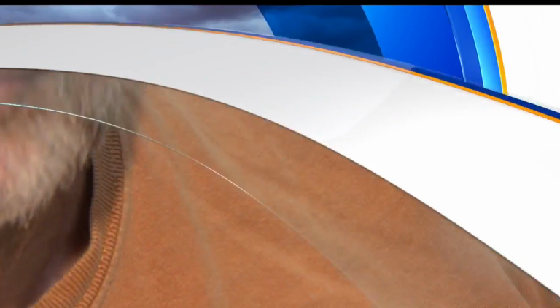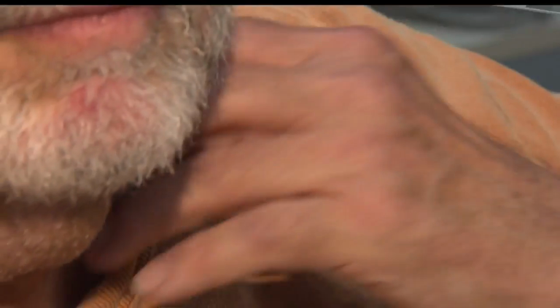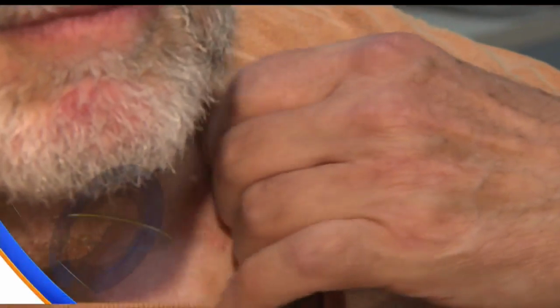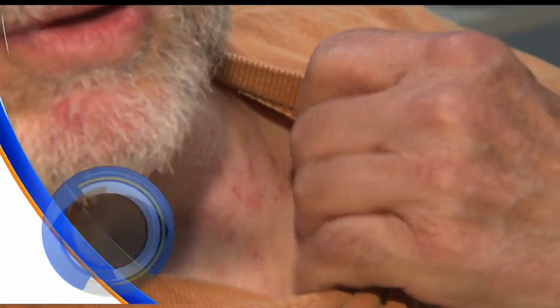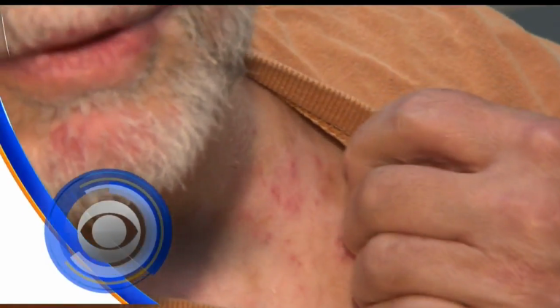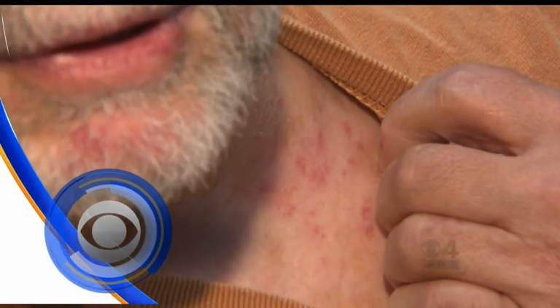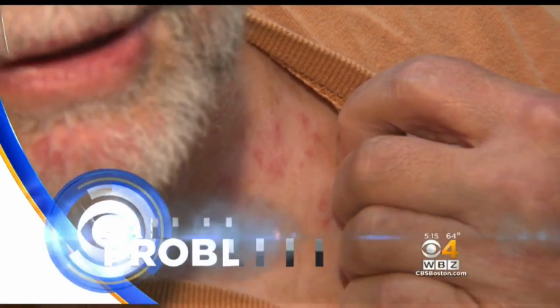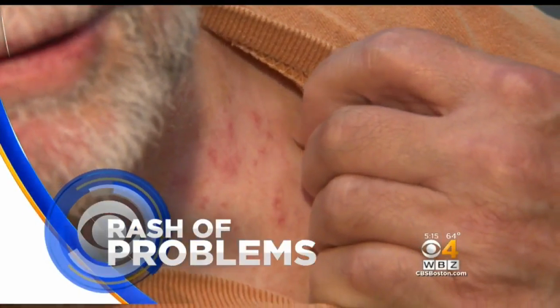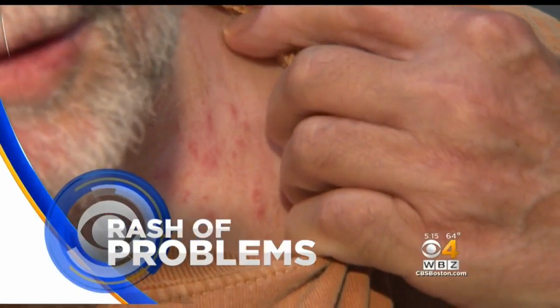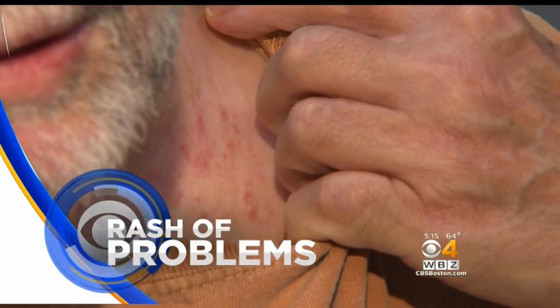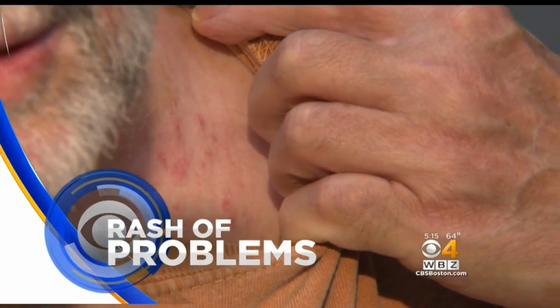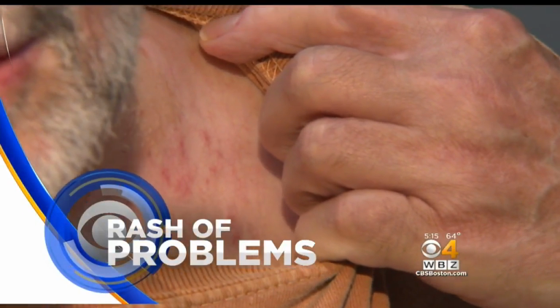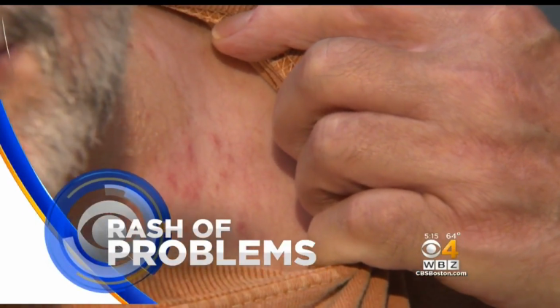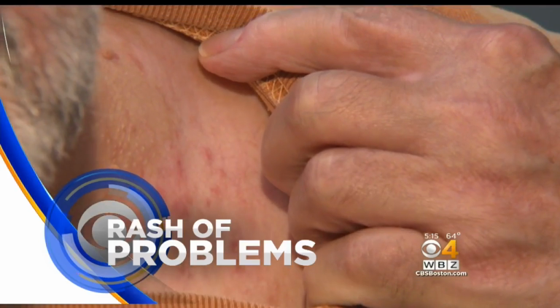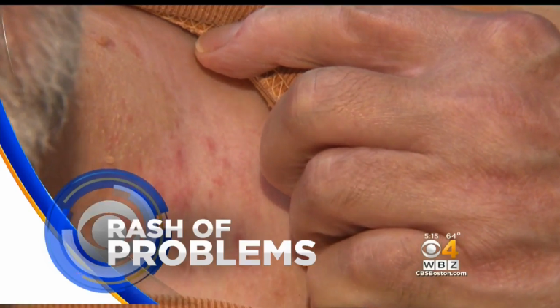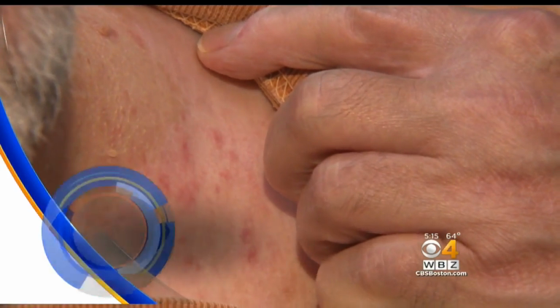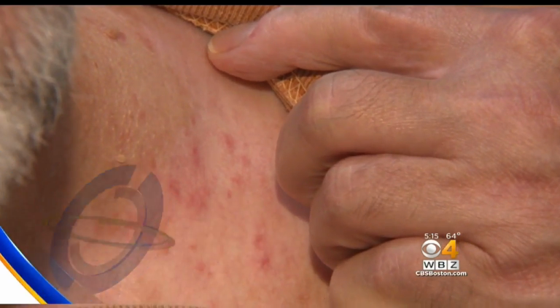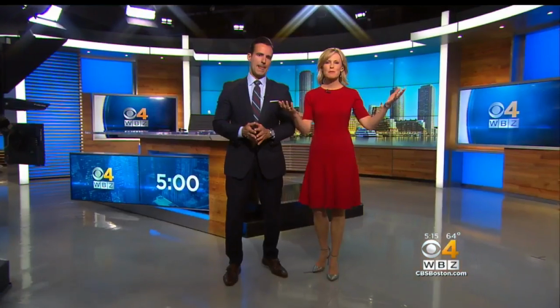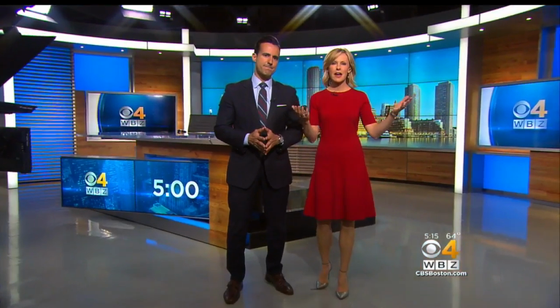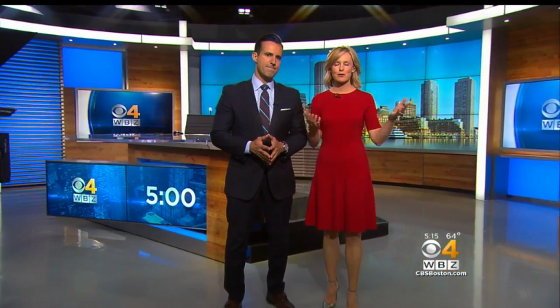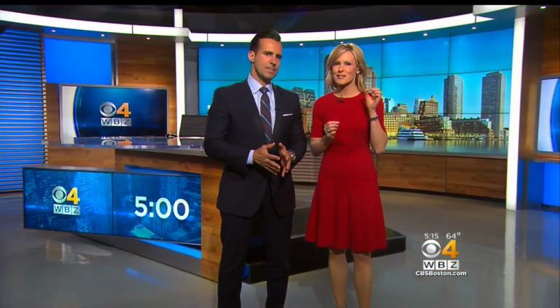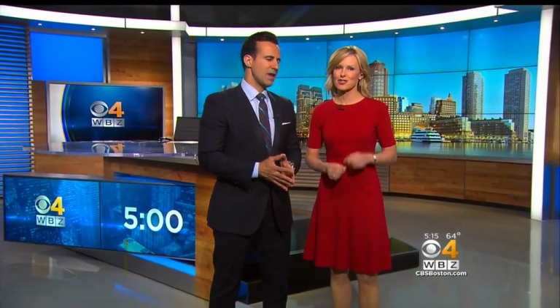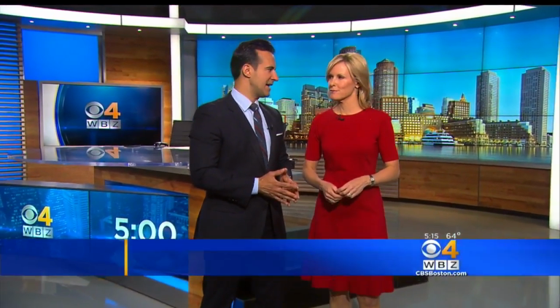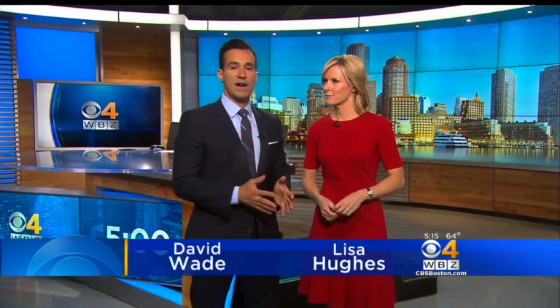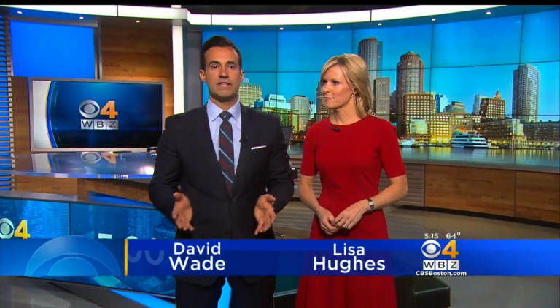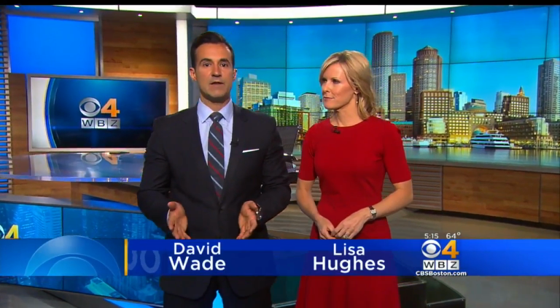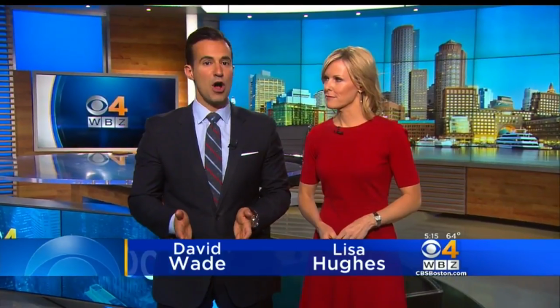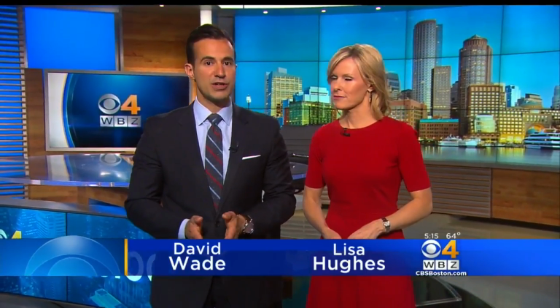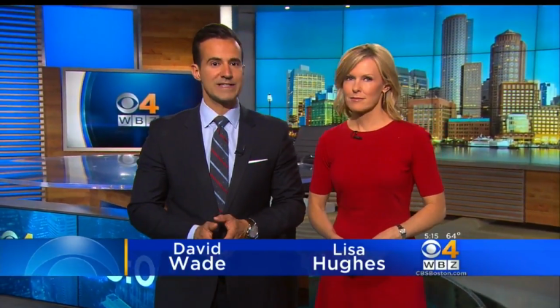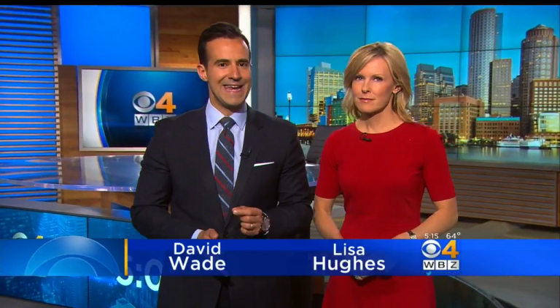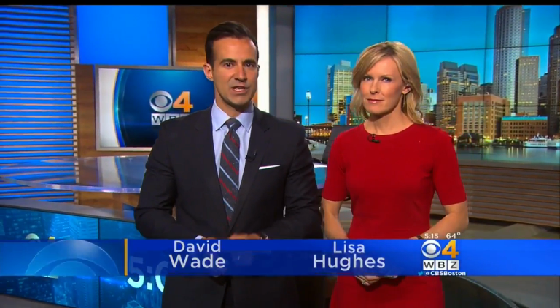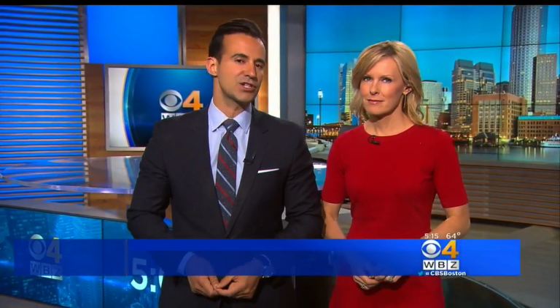It feels and looks like poison ivy, but it is not a plant causing this rash of problems. It's gypsy moth caterpillars that just hatched, and as we found out today, those crawlers can cause a nasty reaction.